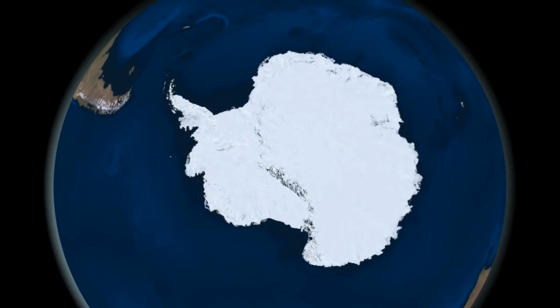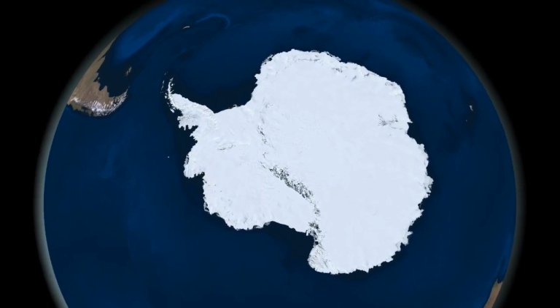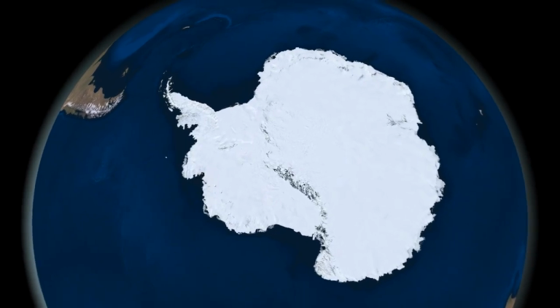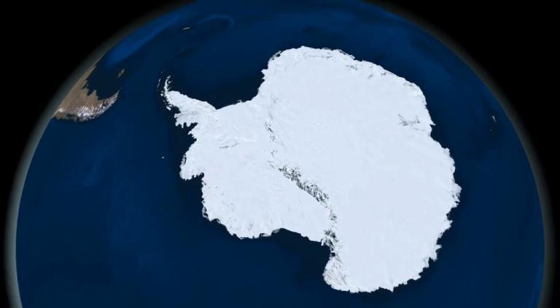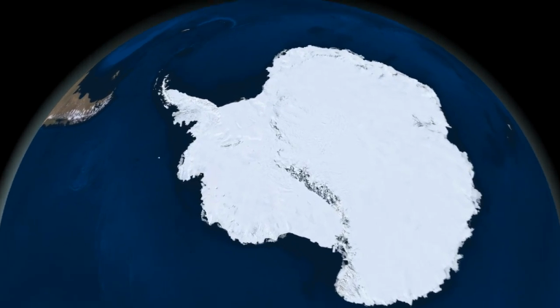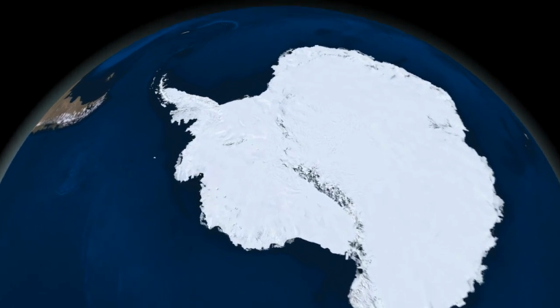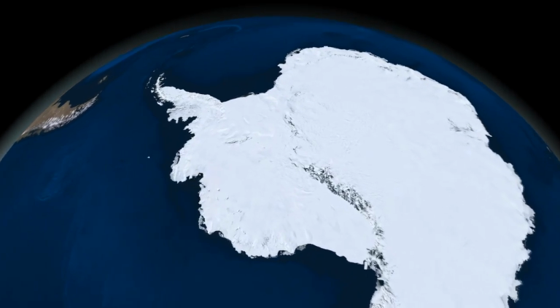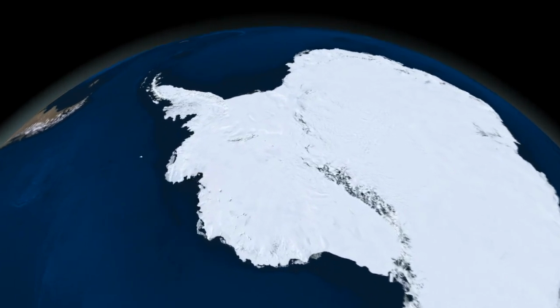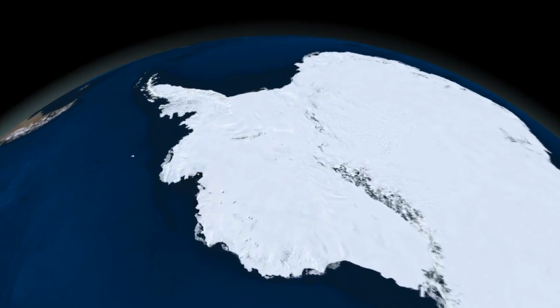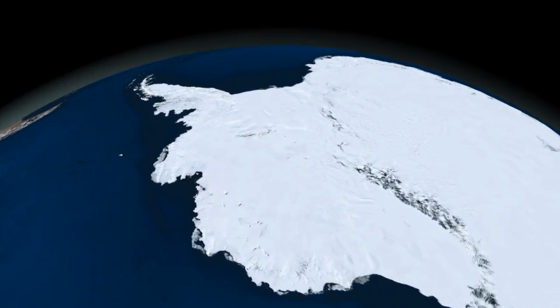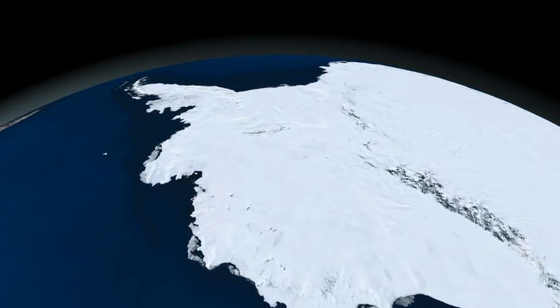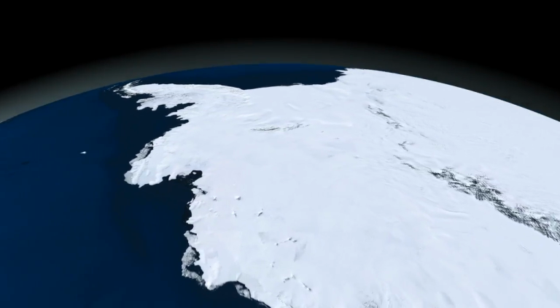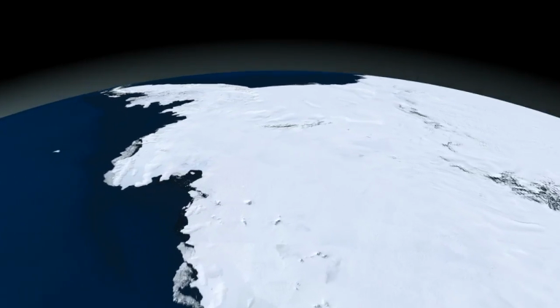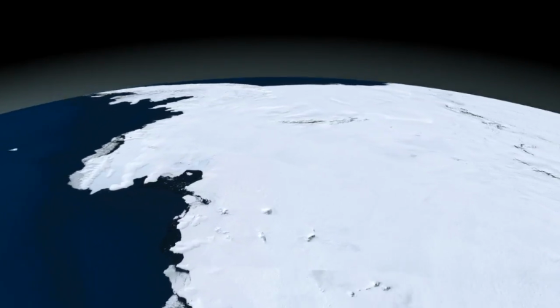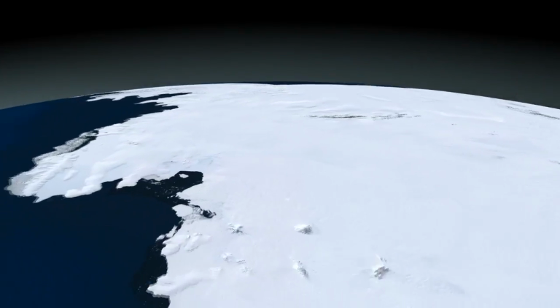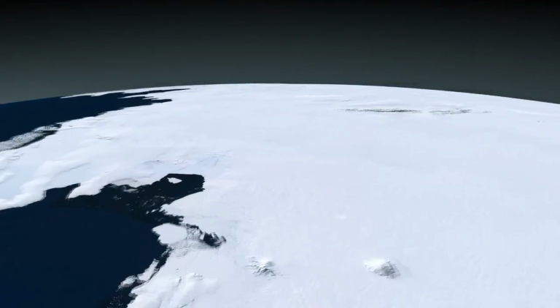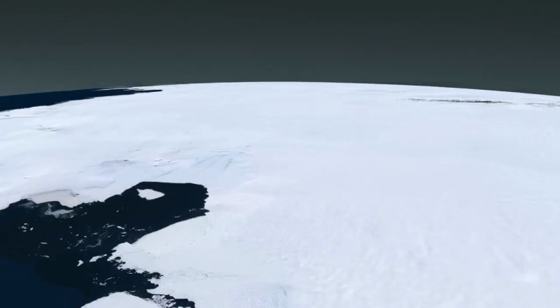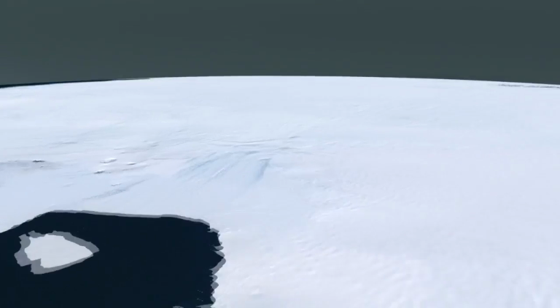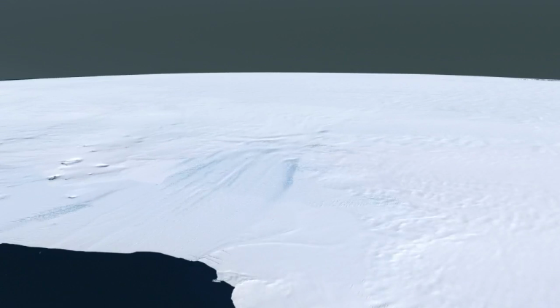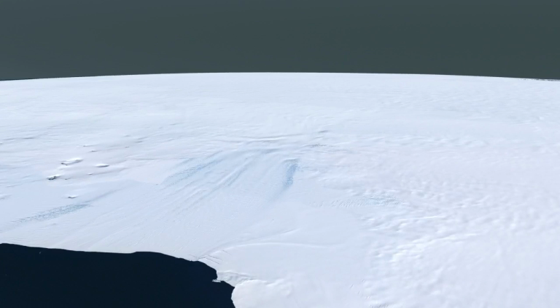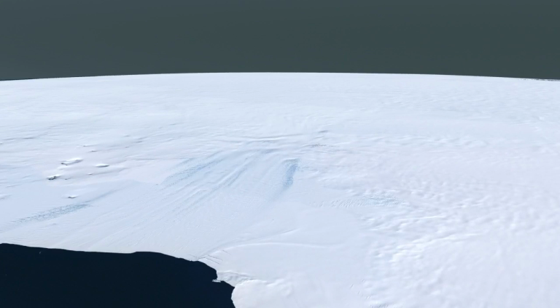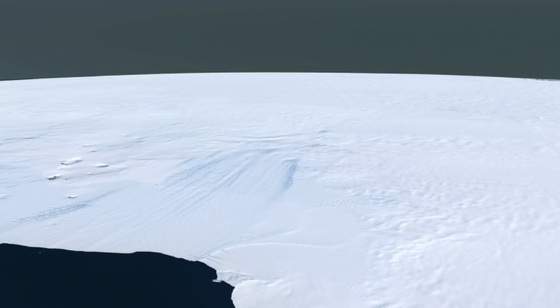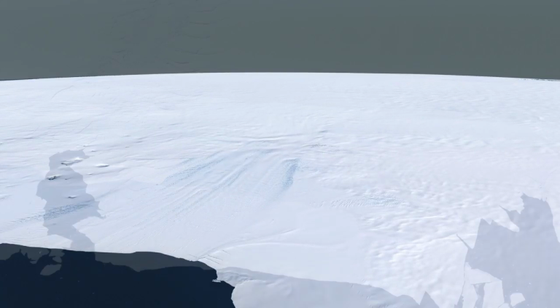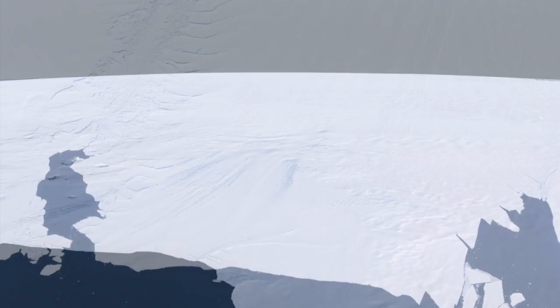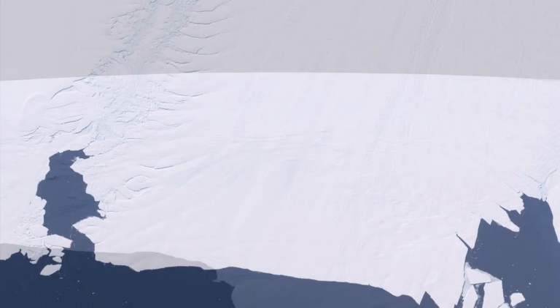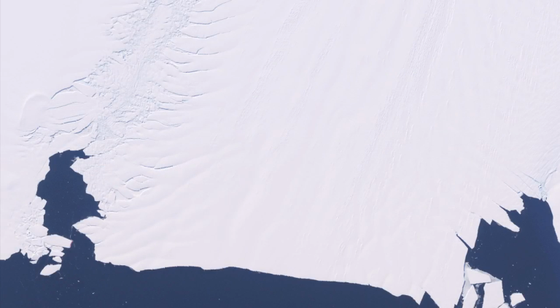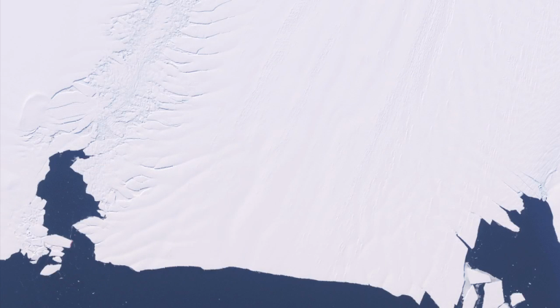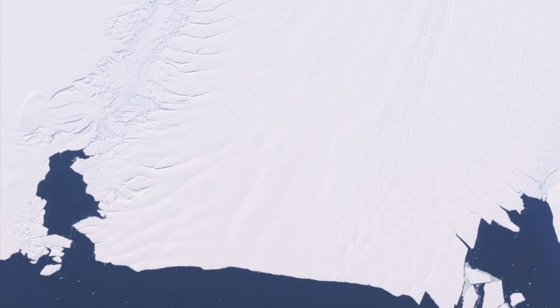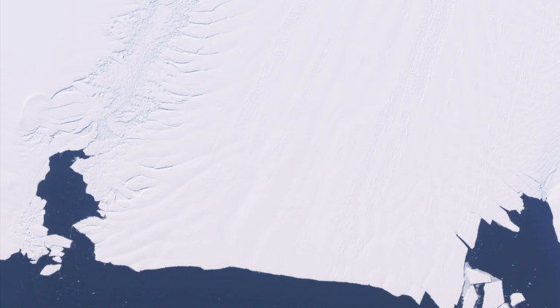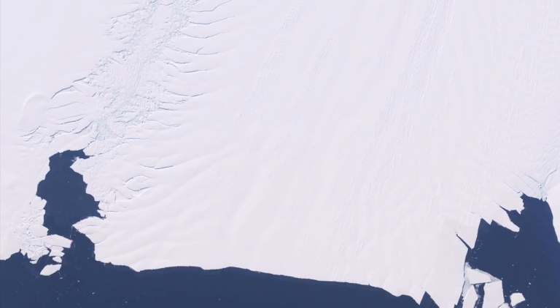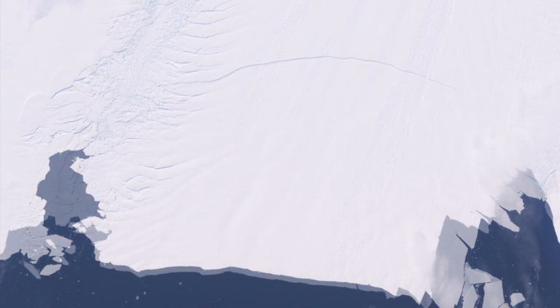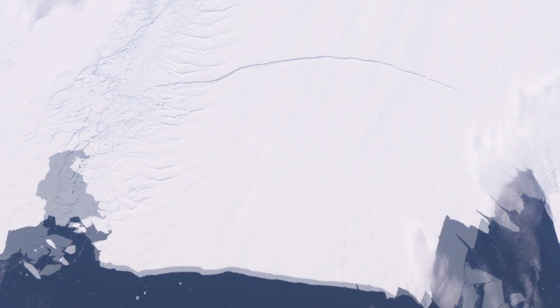The crack is growing. In western Antarctica, on one of the continent's largest and fastest moving glaciers, an iceberg as big as New York City slowly breaks away.